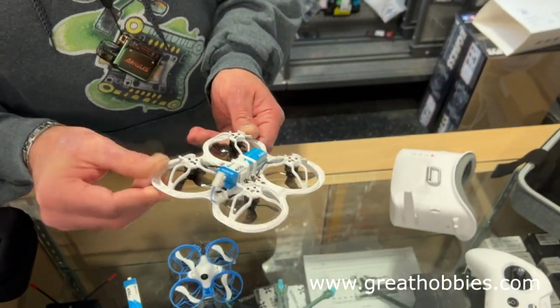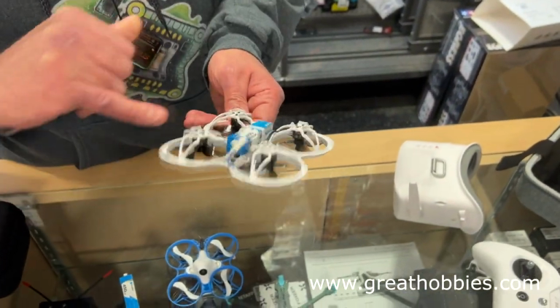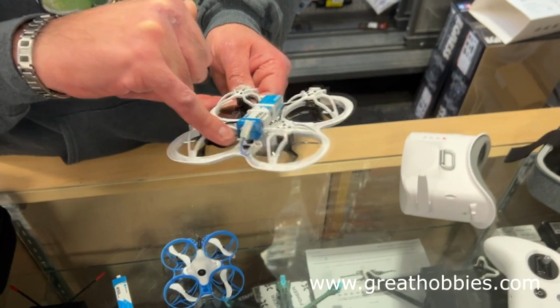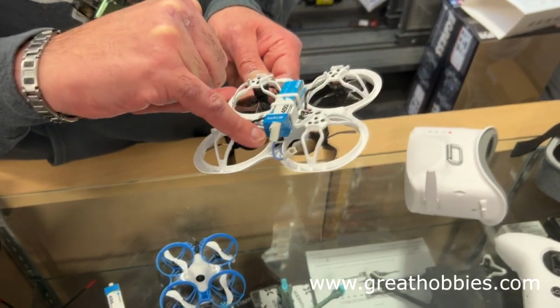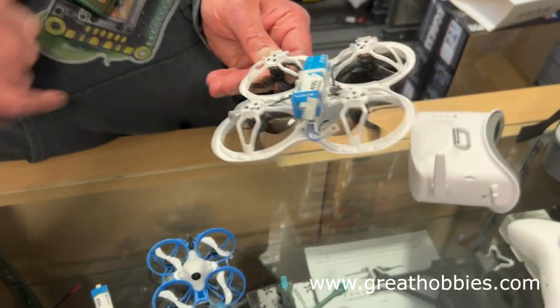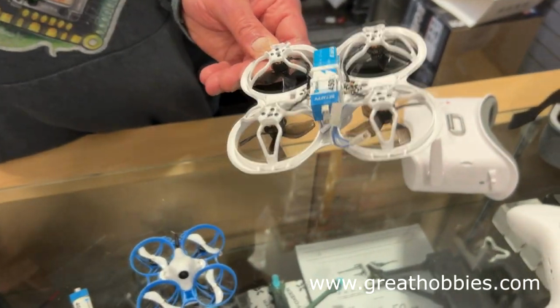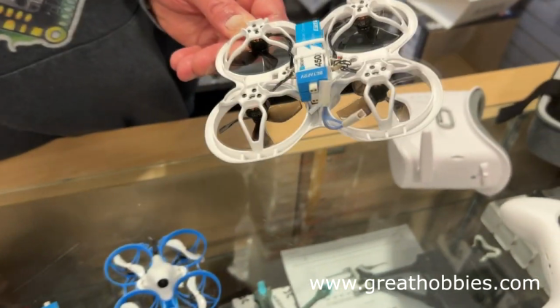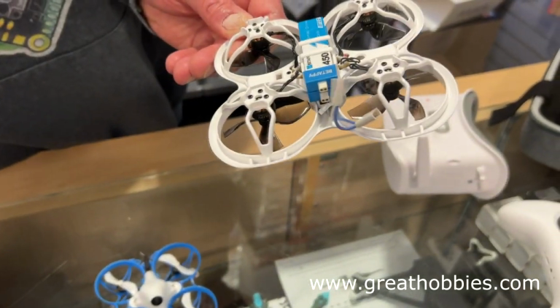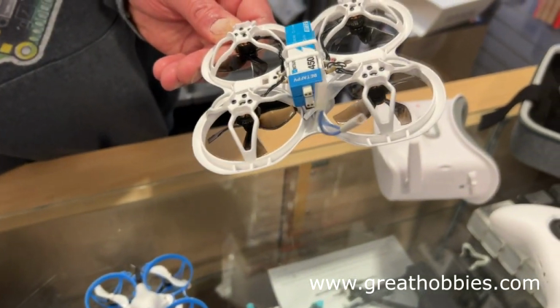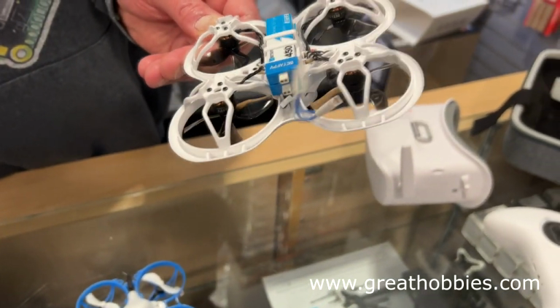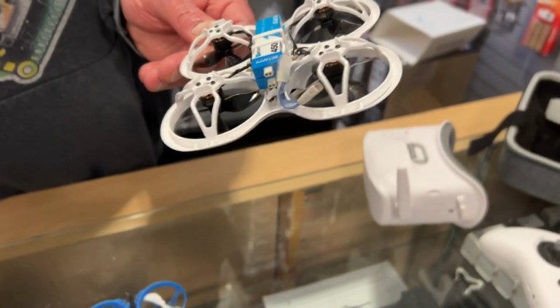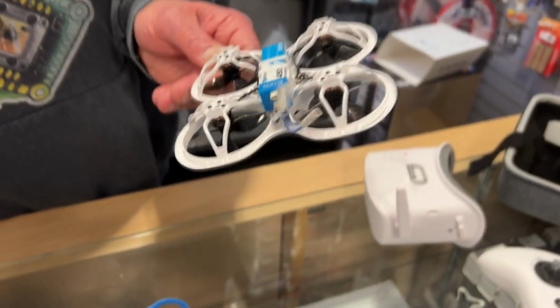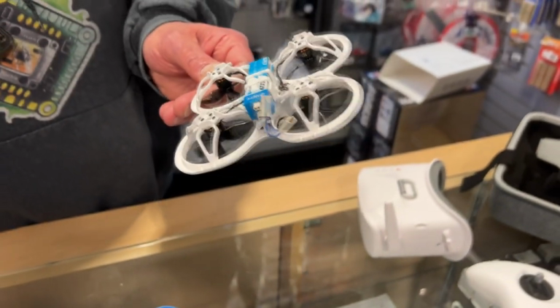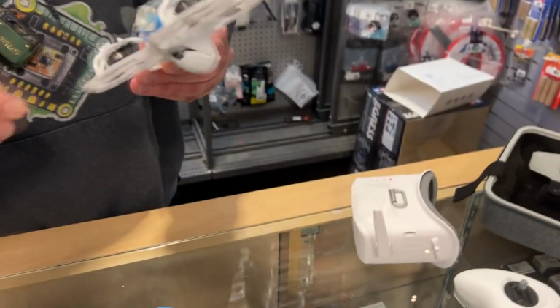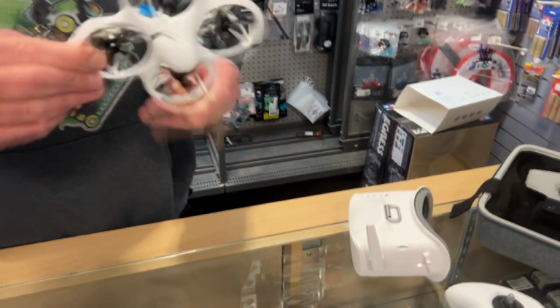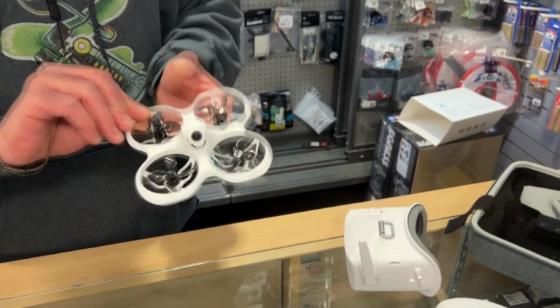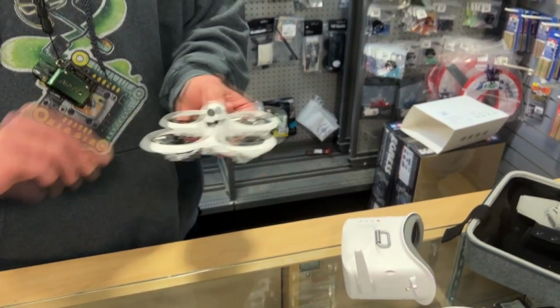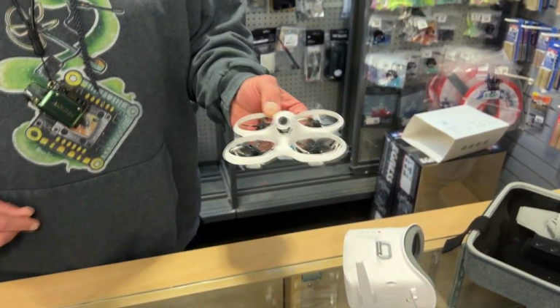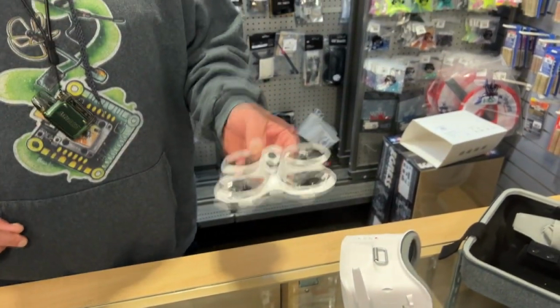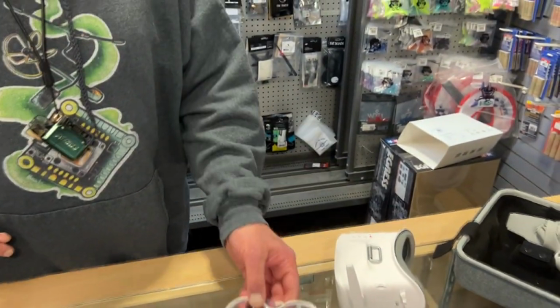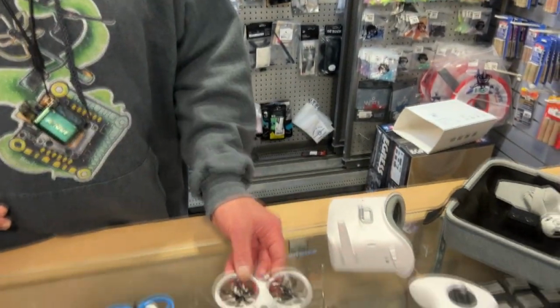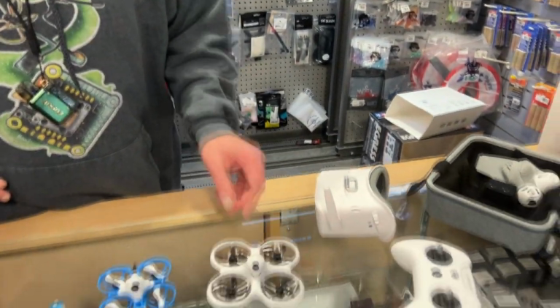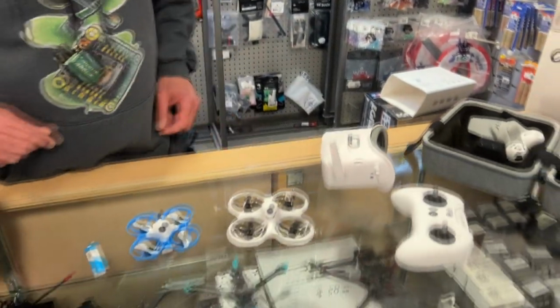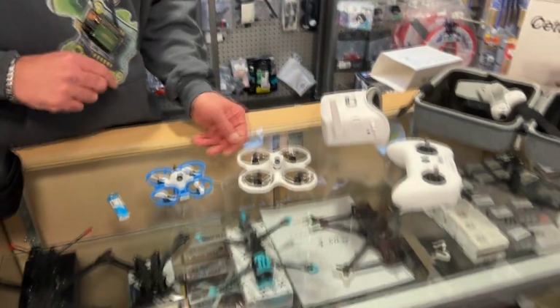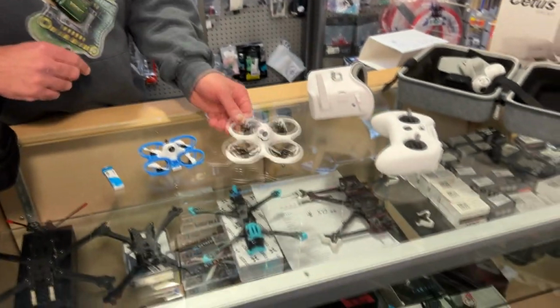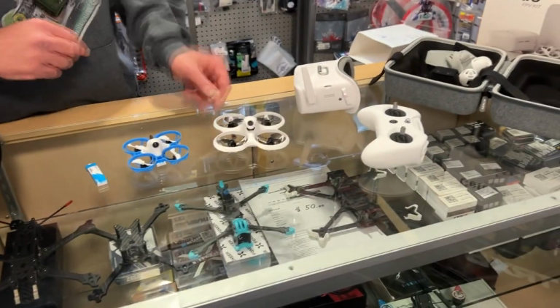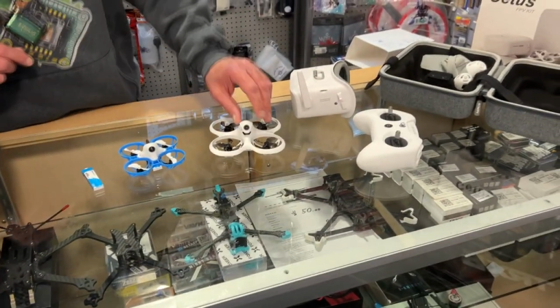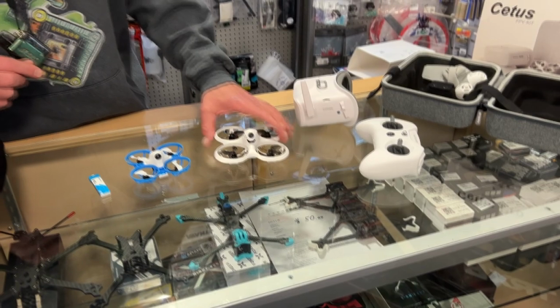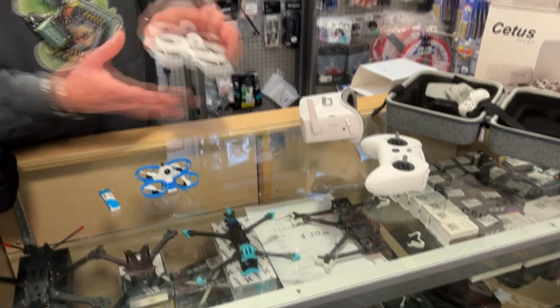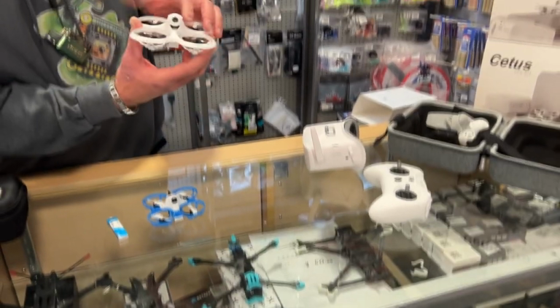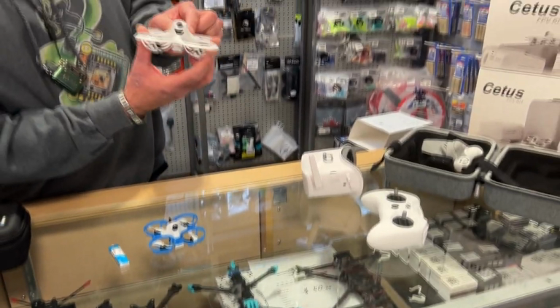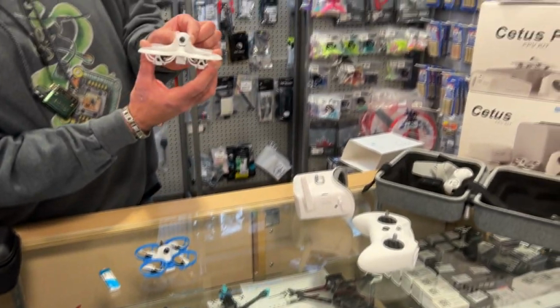One of the differences from earlier models is you can actually program this by hooking it up with a USB-C dongle, connect to Betaflight, and do all your rates programming and PIDs. Another great feature for beginners is the ability to tune things down.